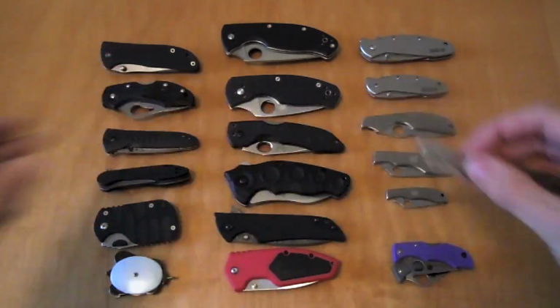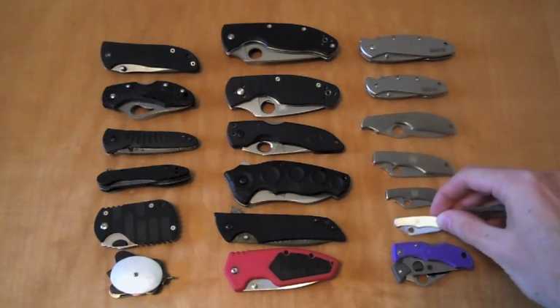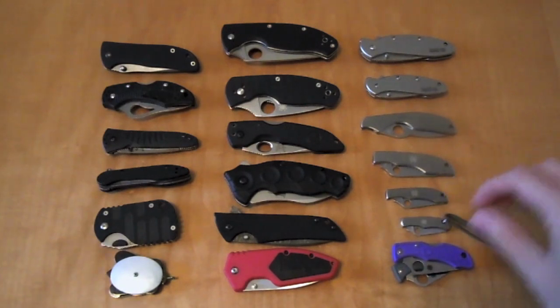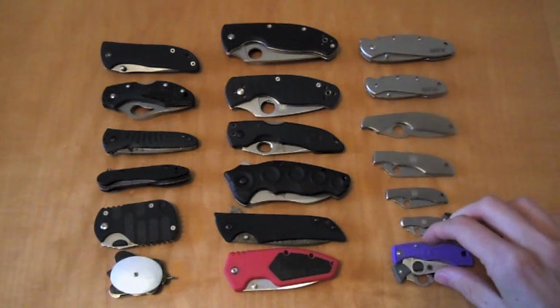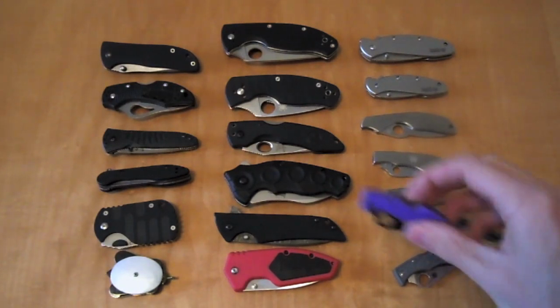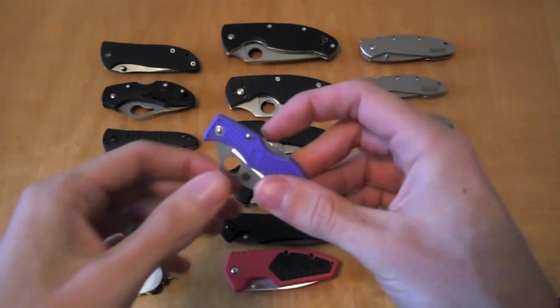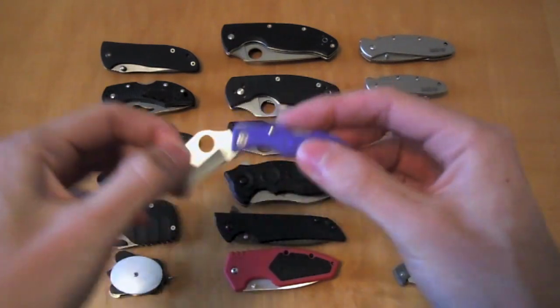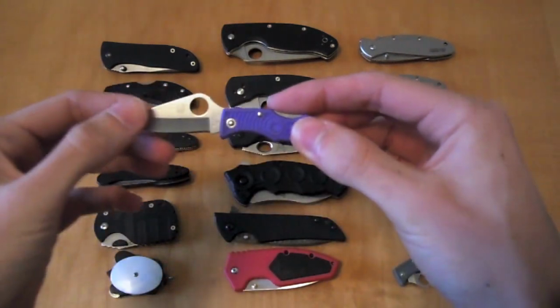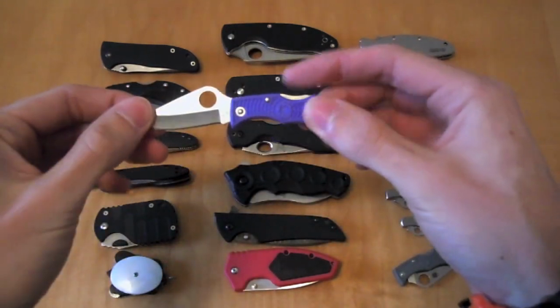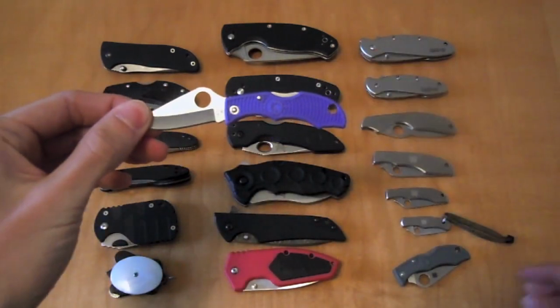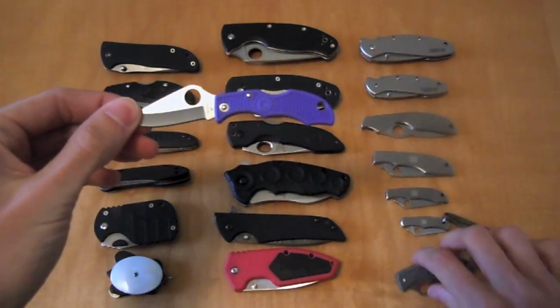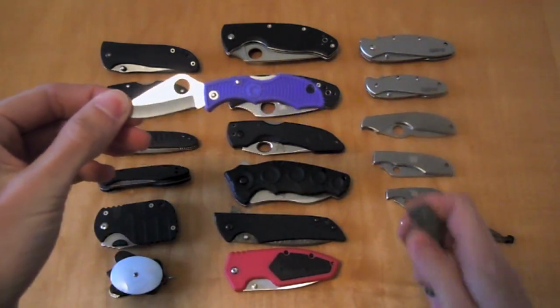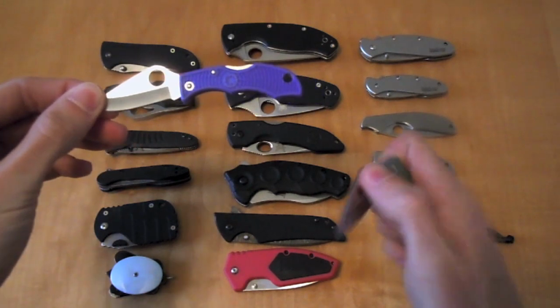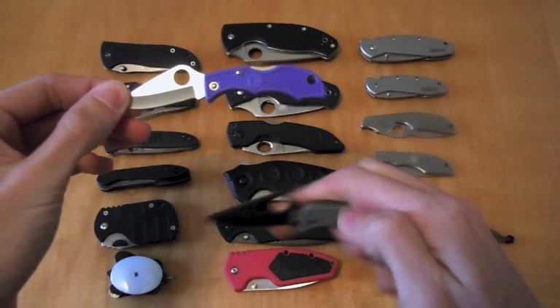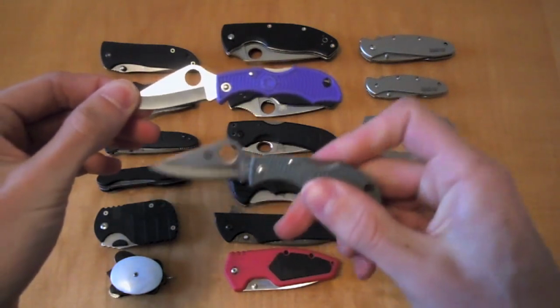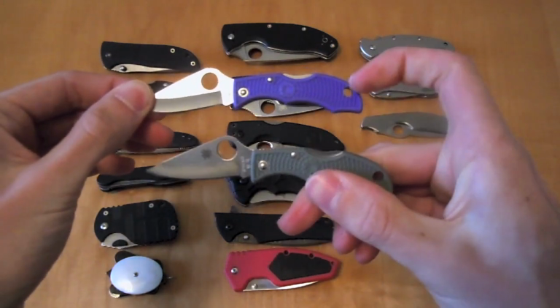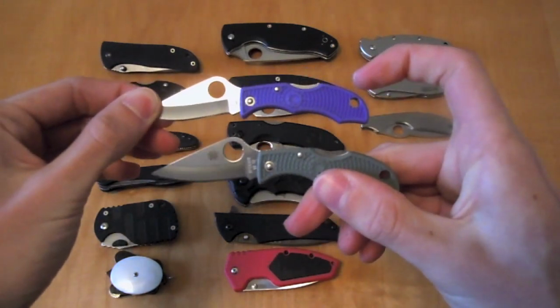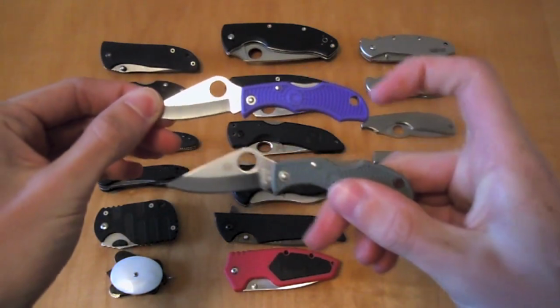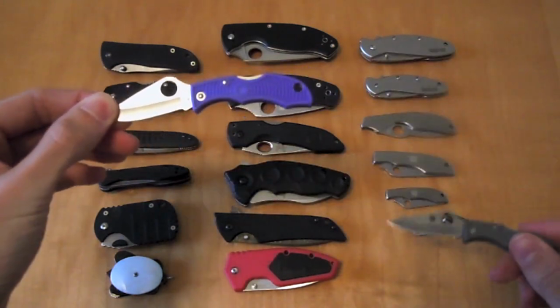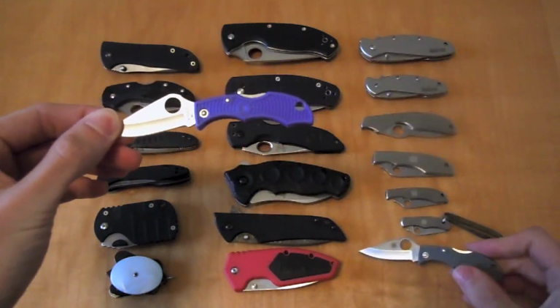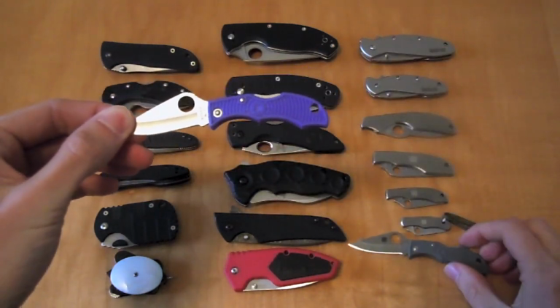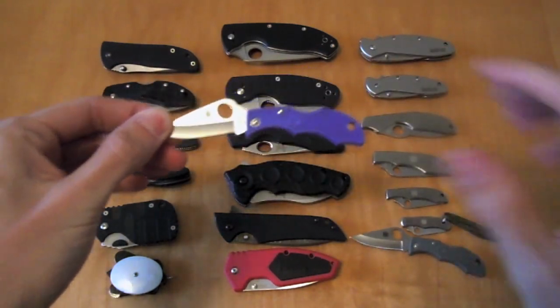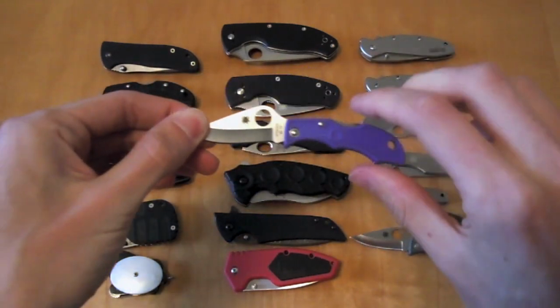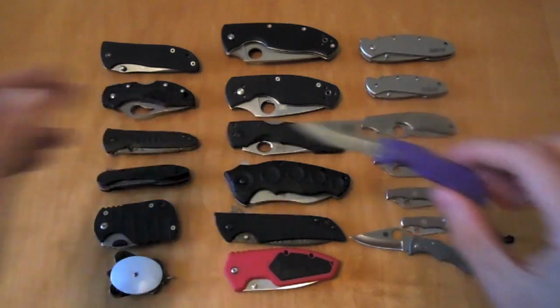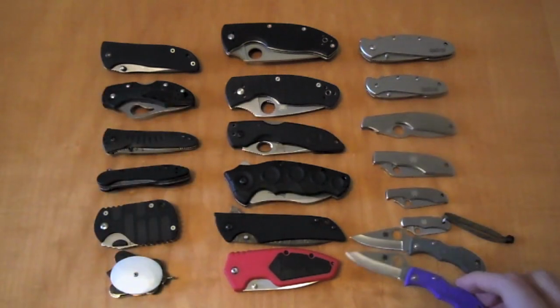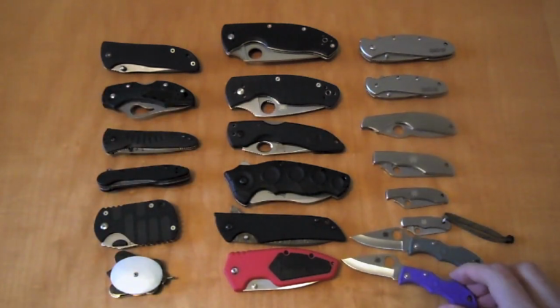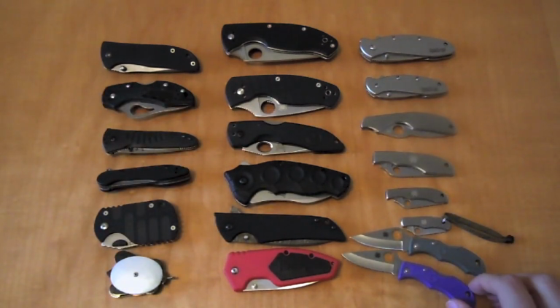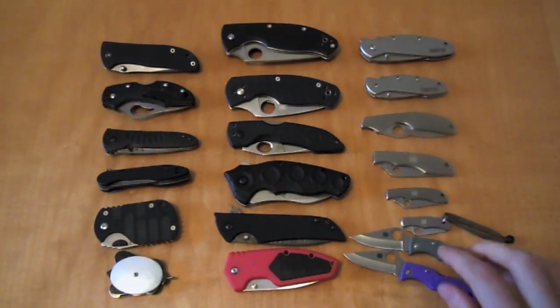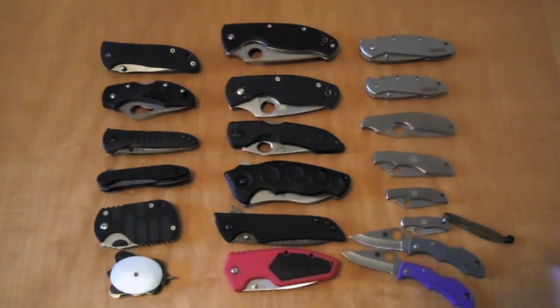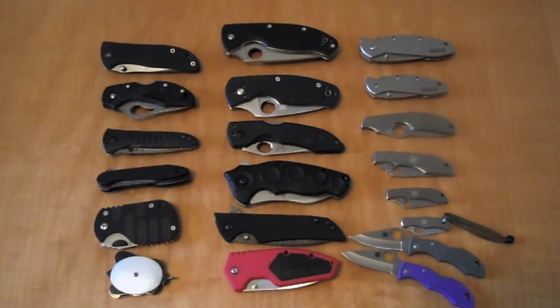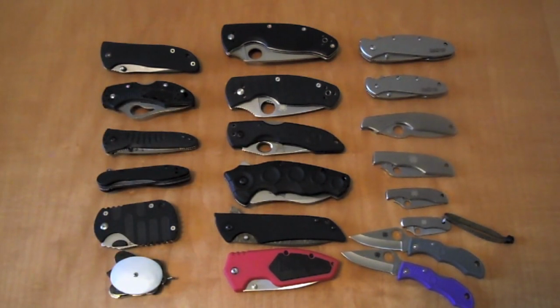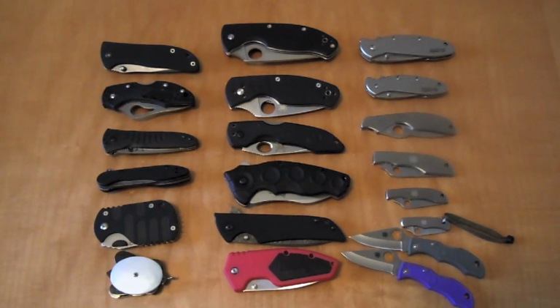And finally, the little Spyderco Ladybug in two variations — my girlfriend's purple one on the top and my grey one on the bottom. So all of these would be a great option for a little $30 knife stocking stuffer. I hope you guys enjoyed the video, and thanks for watching.